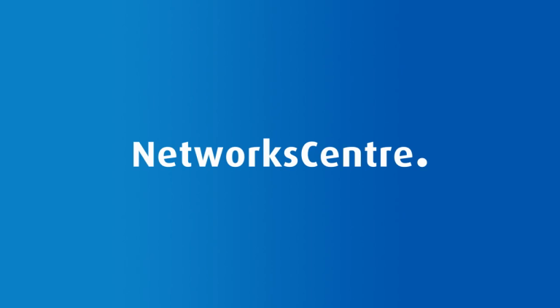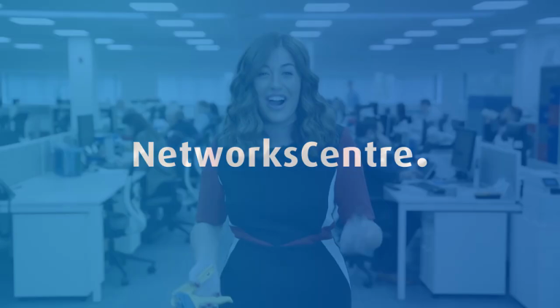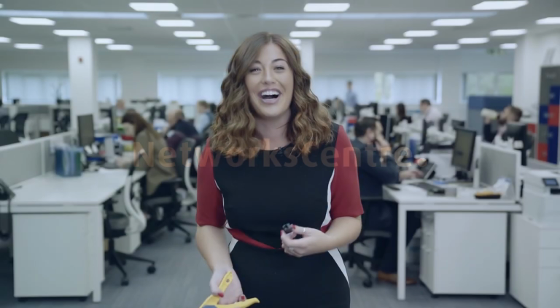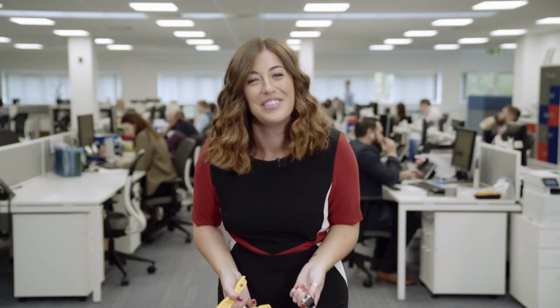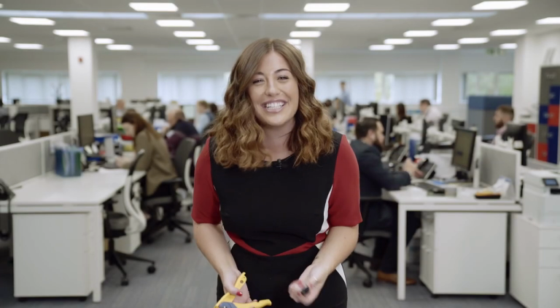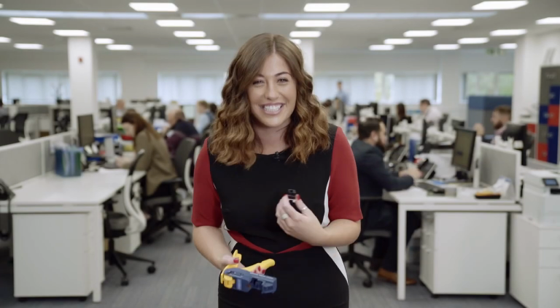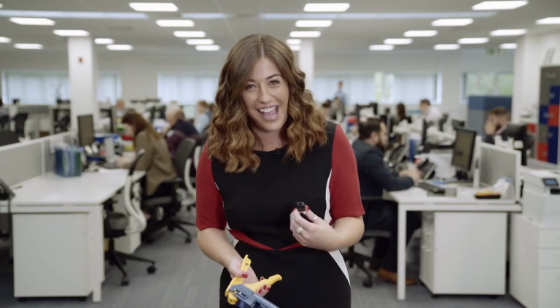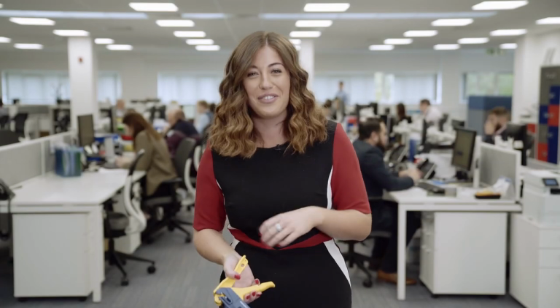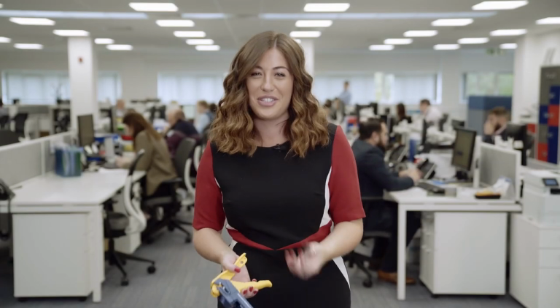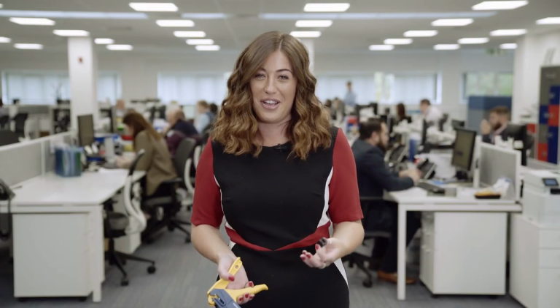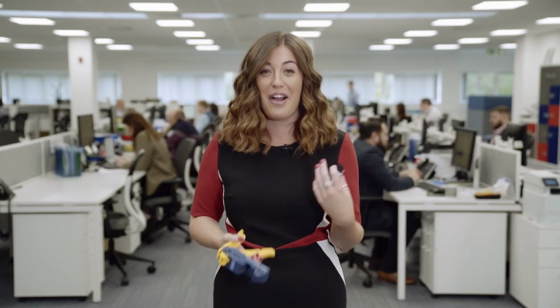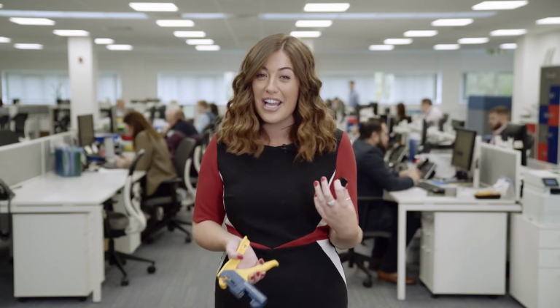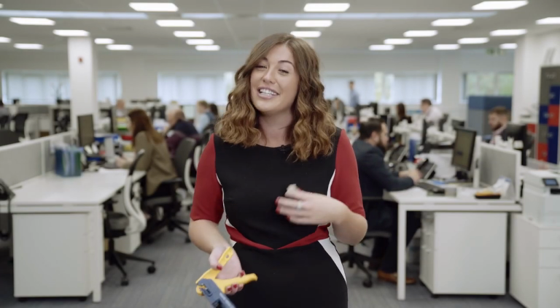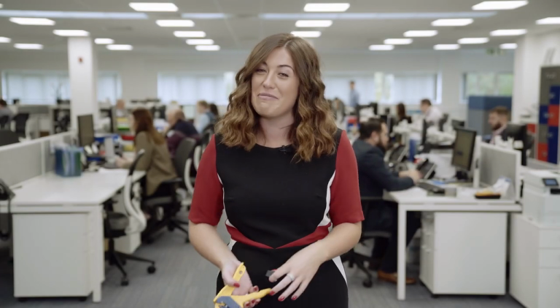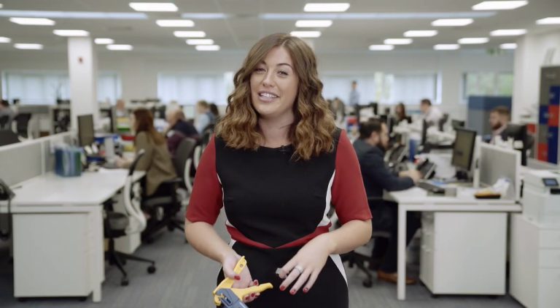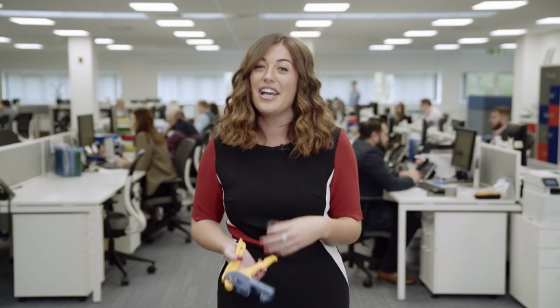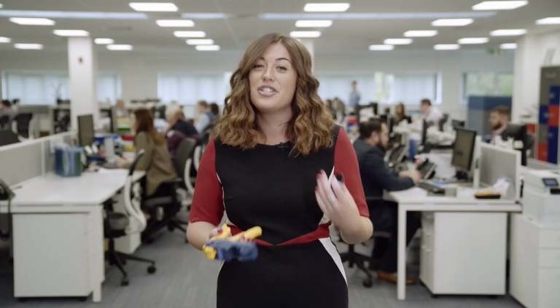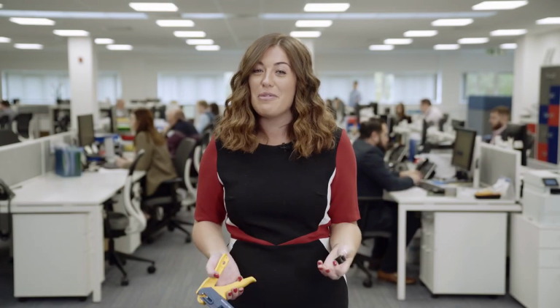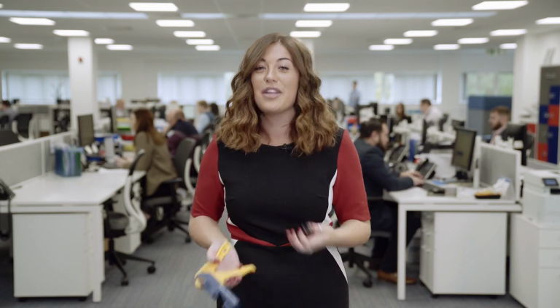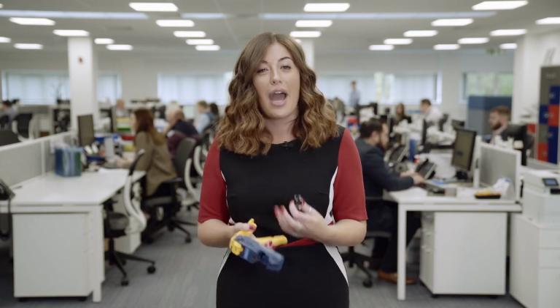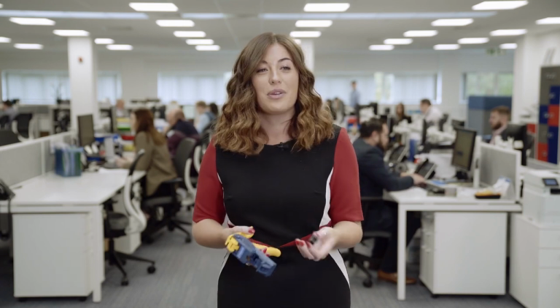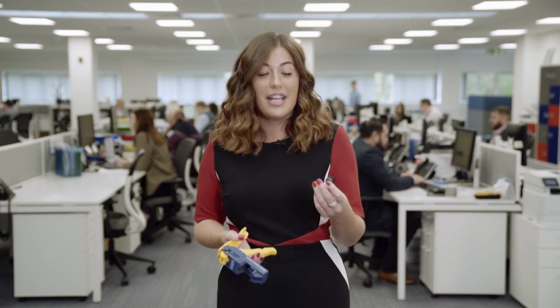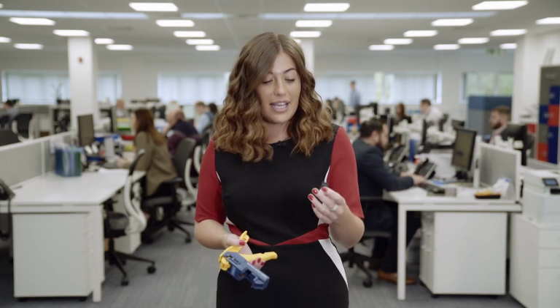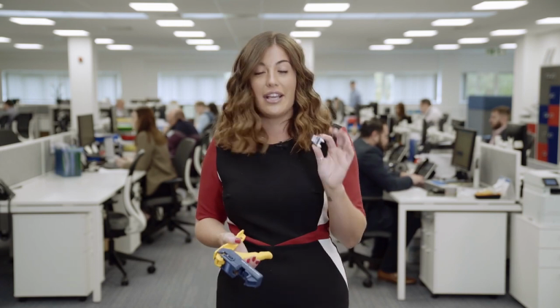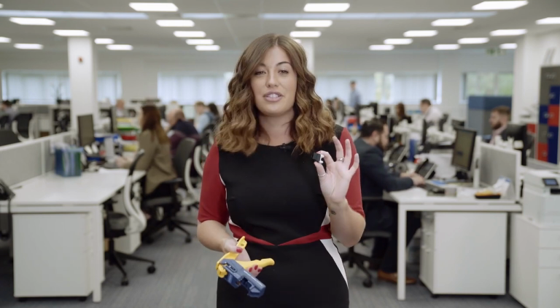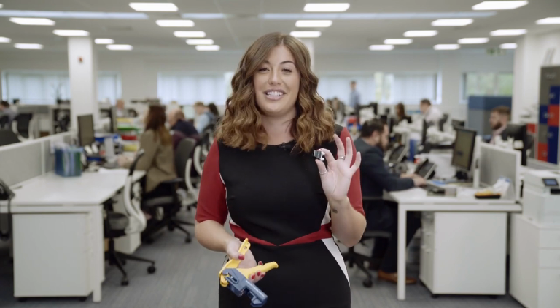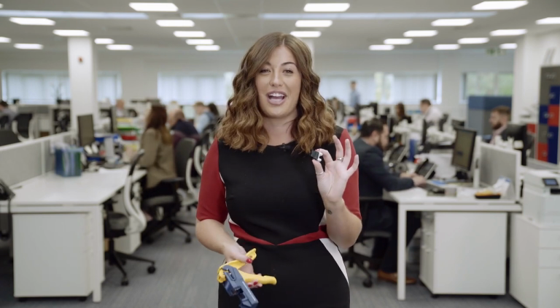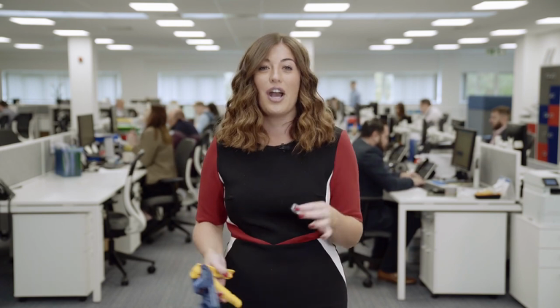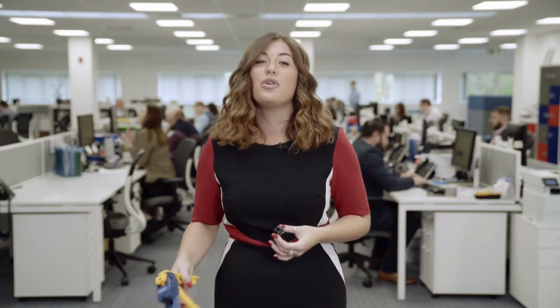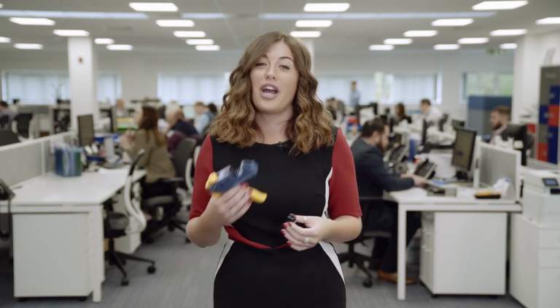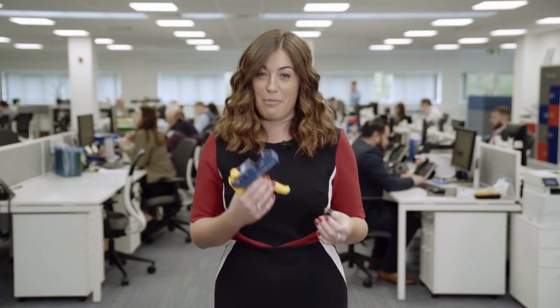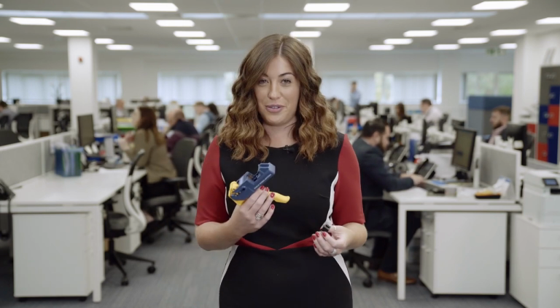Hi, I'm Jade. Today I'm going to show you how quick and simple it is to terminate the Panduit NetKey Category 6 jack with the jack rapid tool.